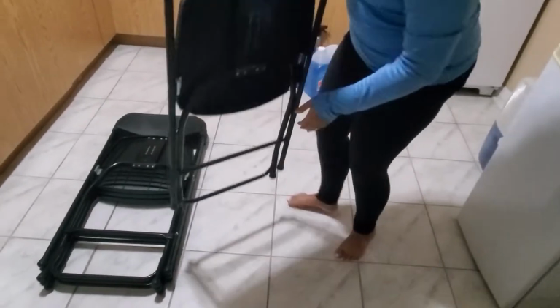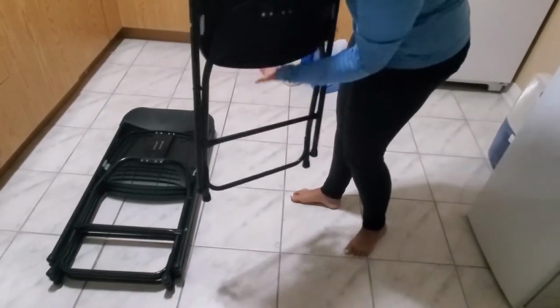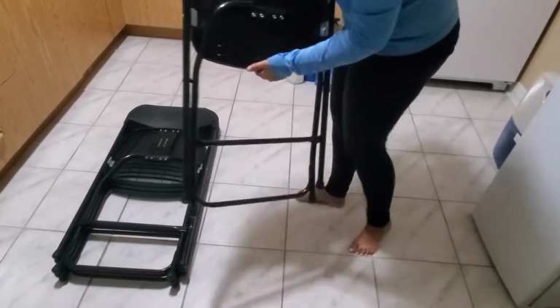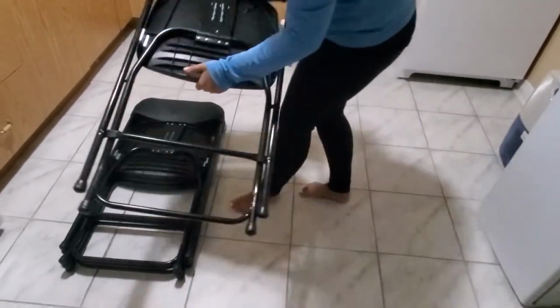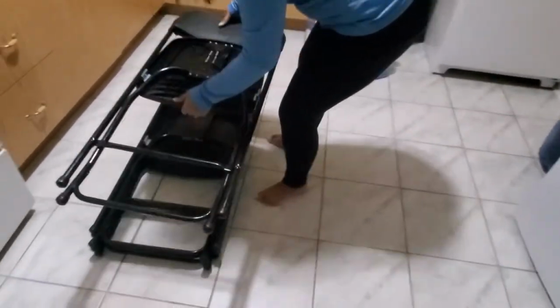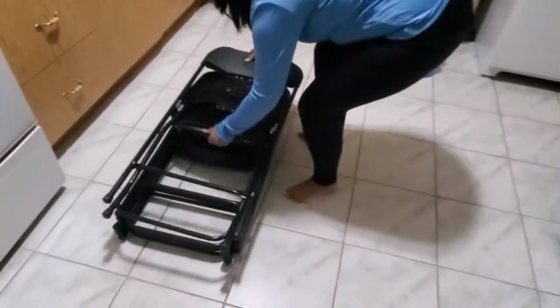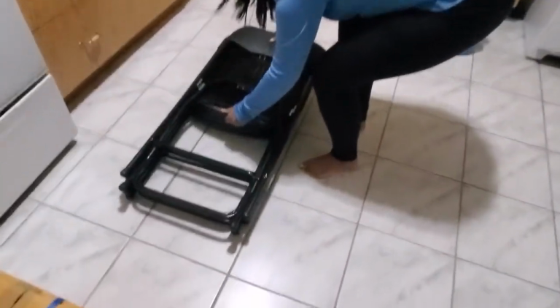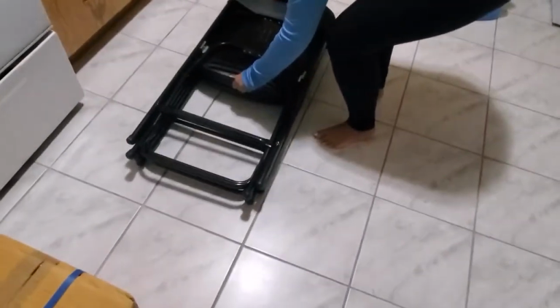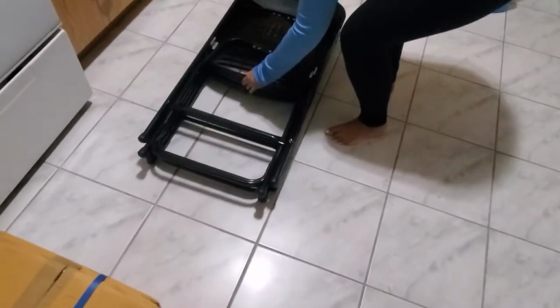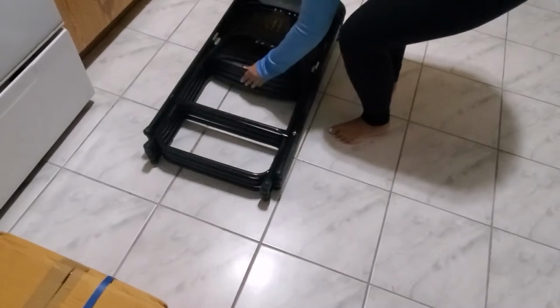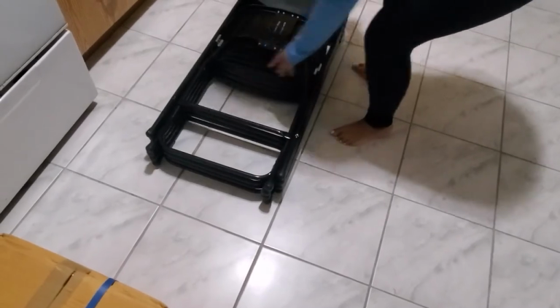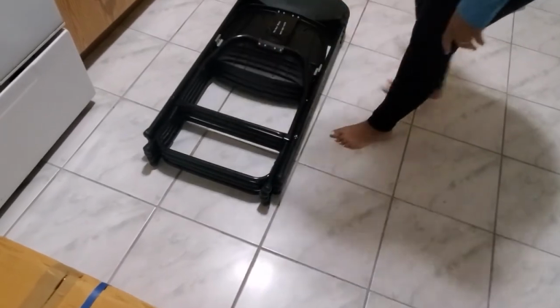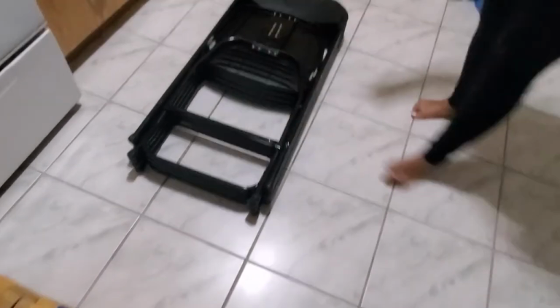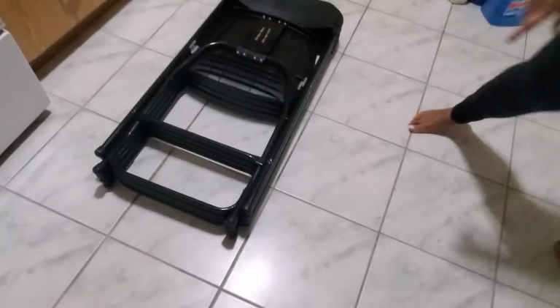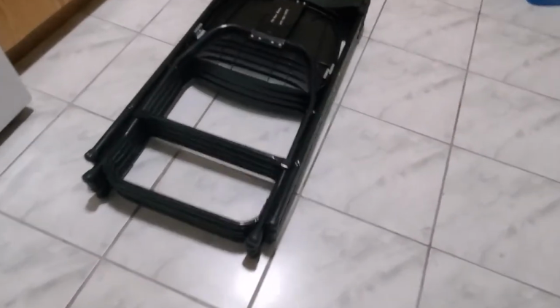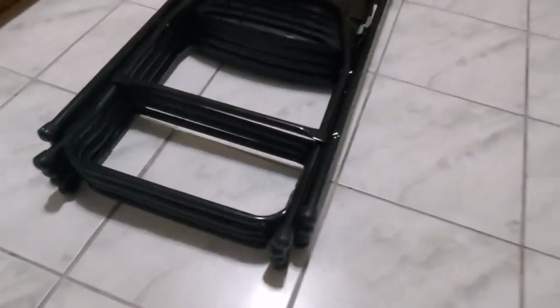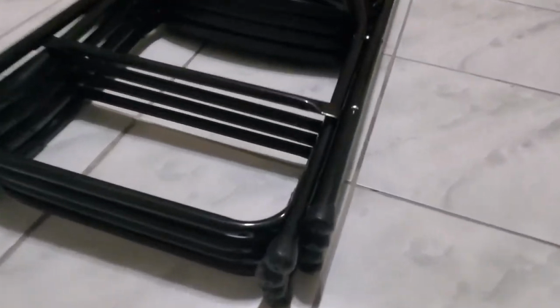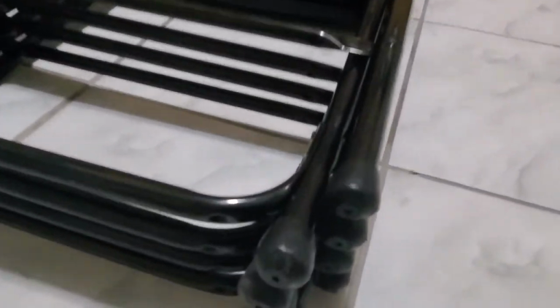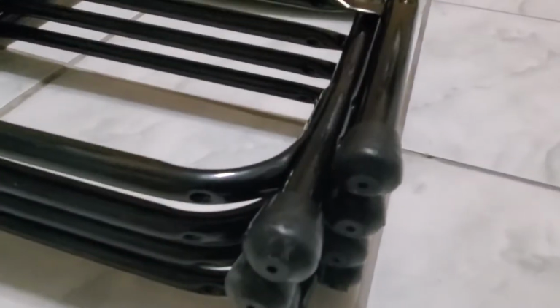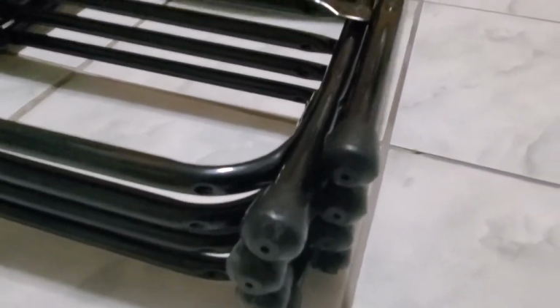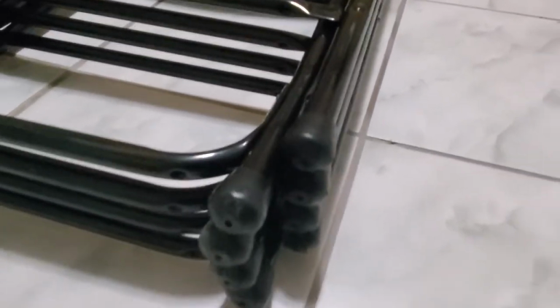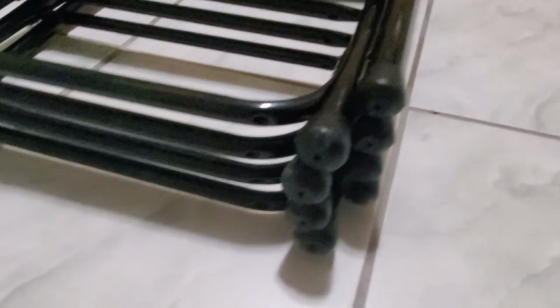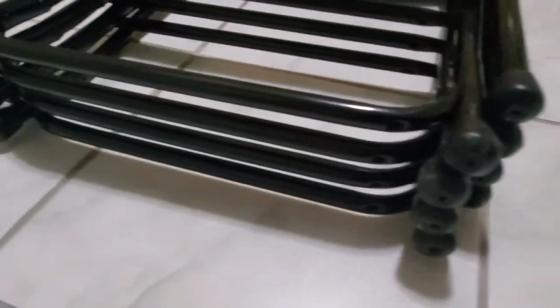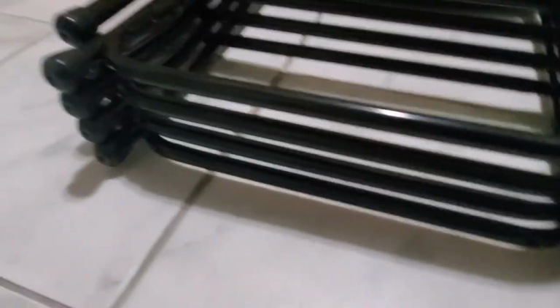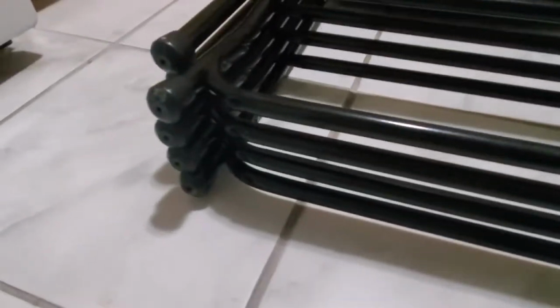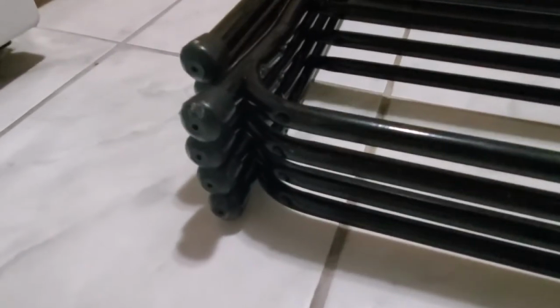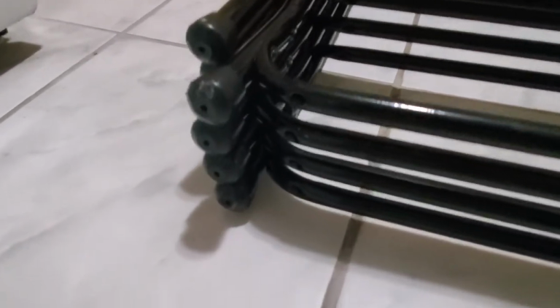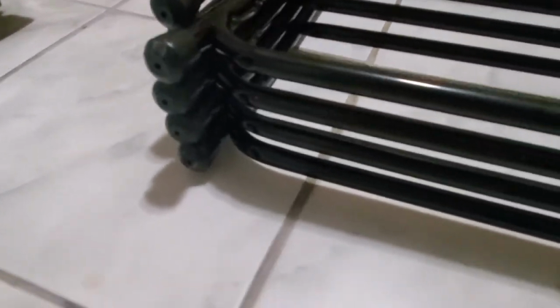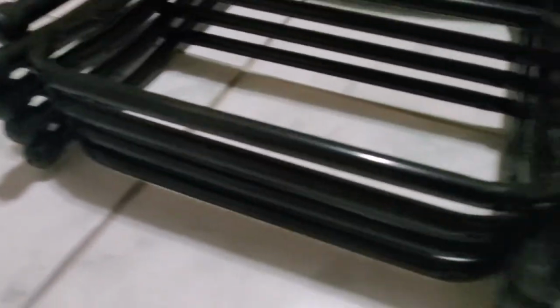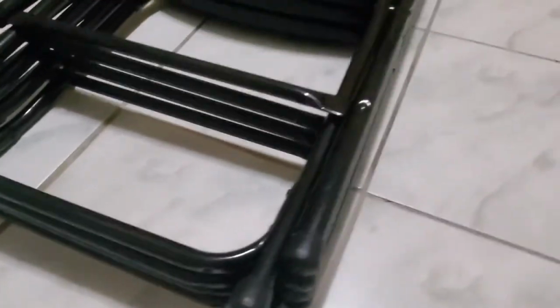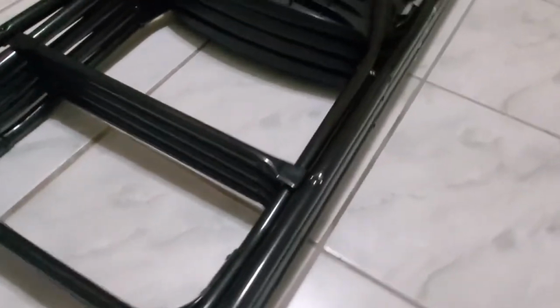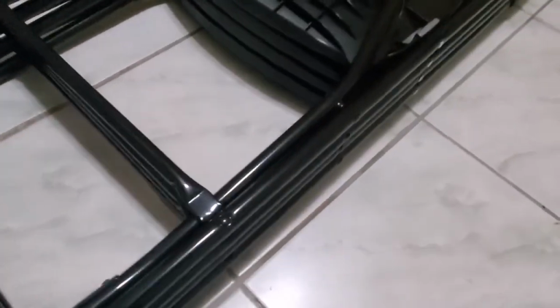Once you have folded these chairs, make sure that you start stacking them on top of each other one by one. Because you are able to stack these chairs, it takes up a lot less room, and they do not move because they are stackable.